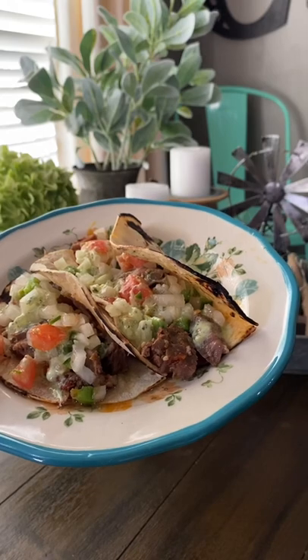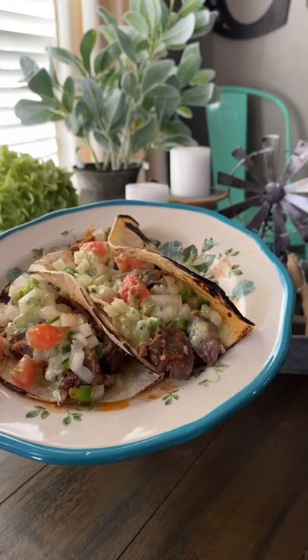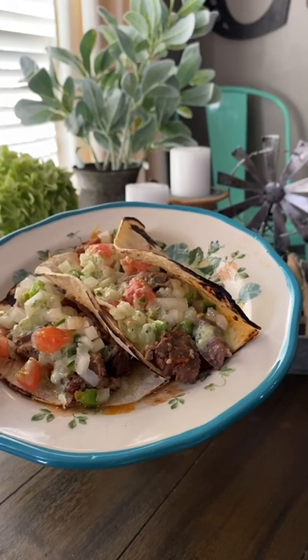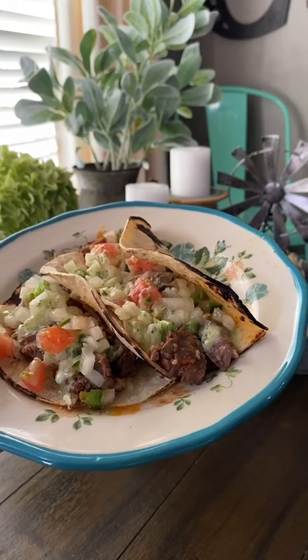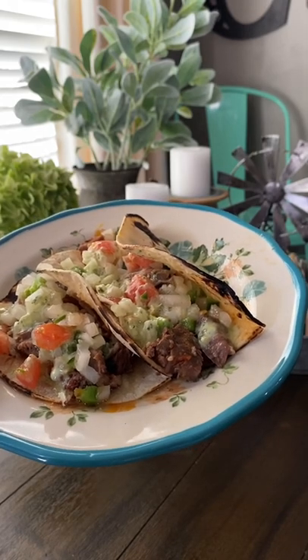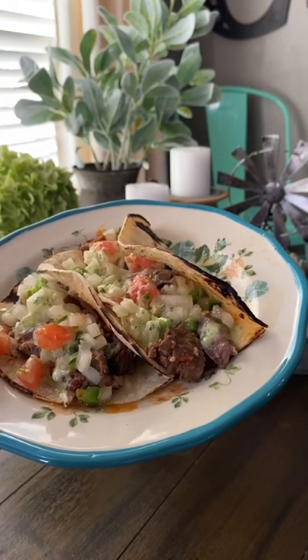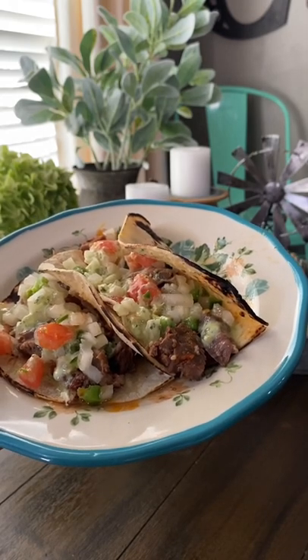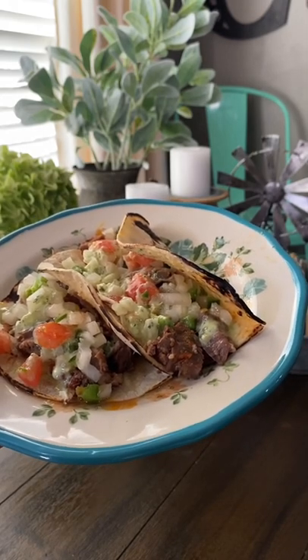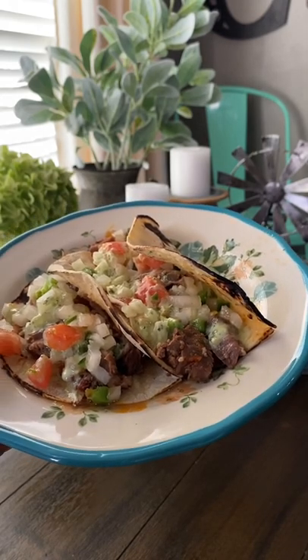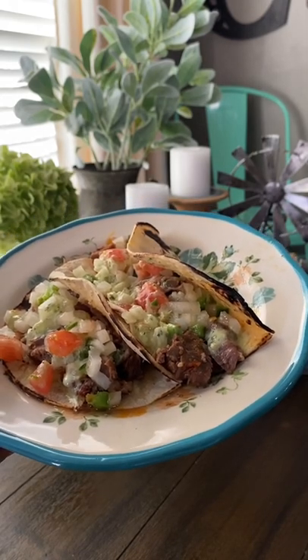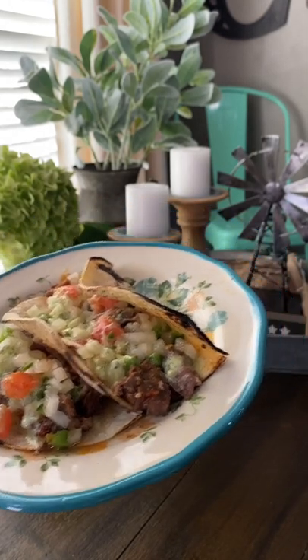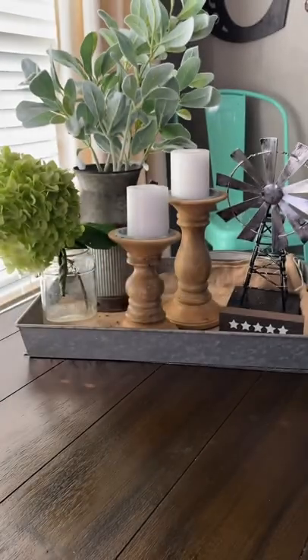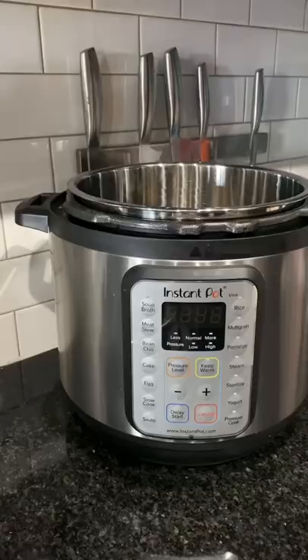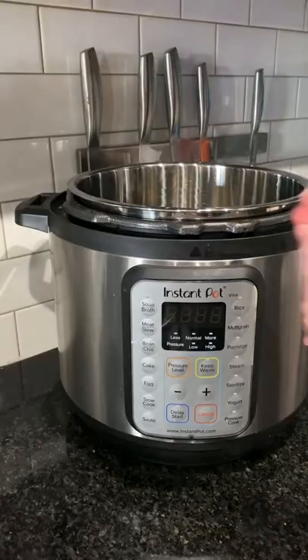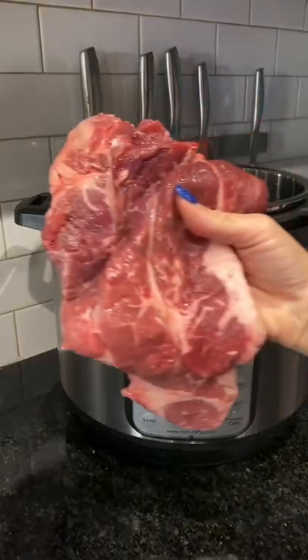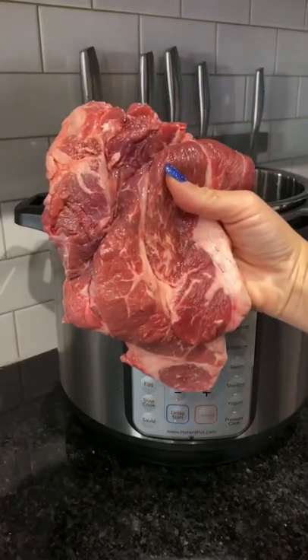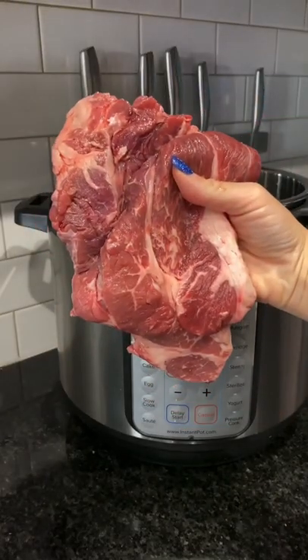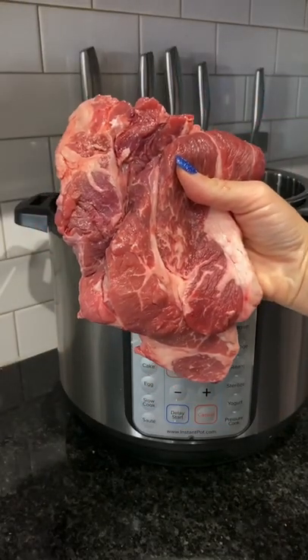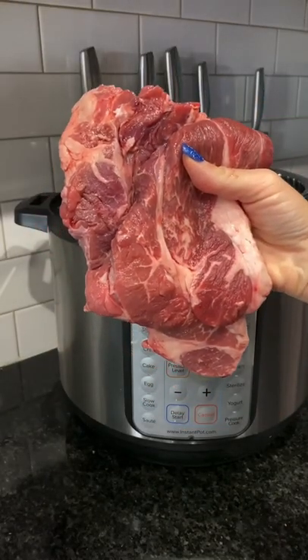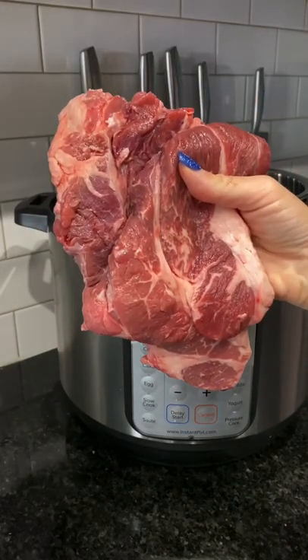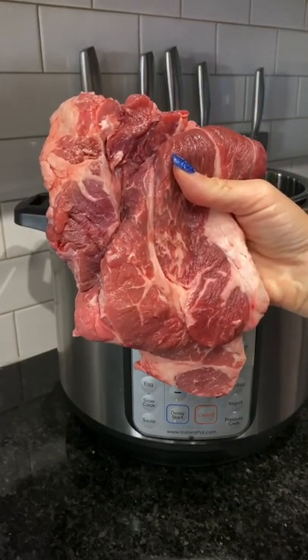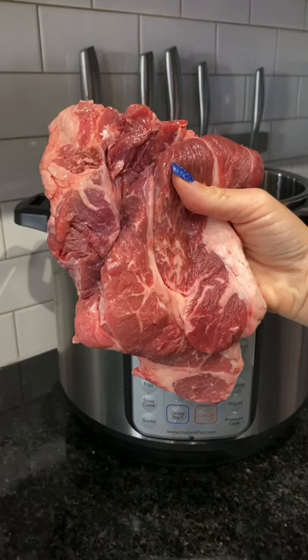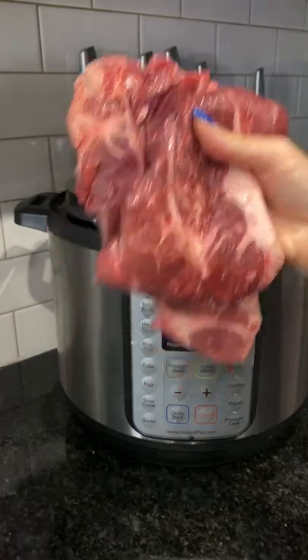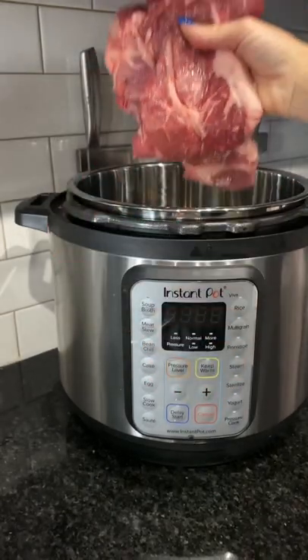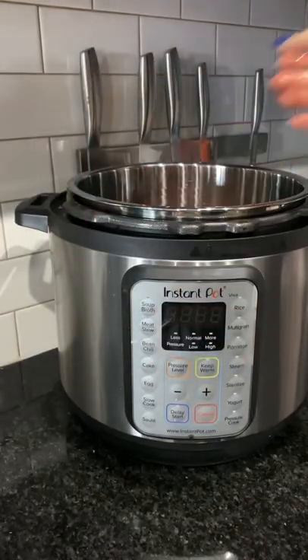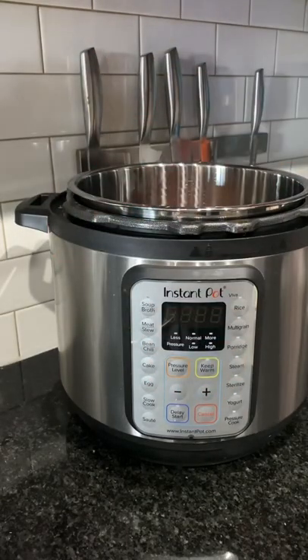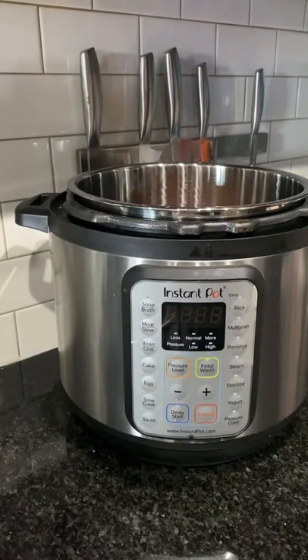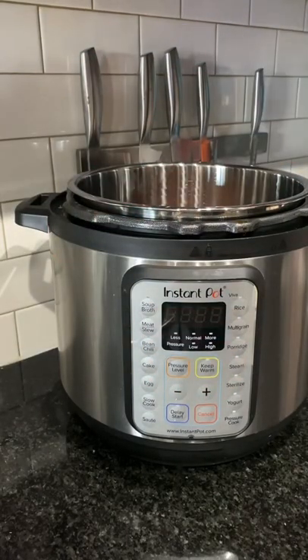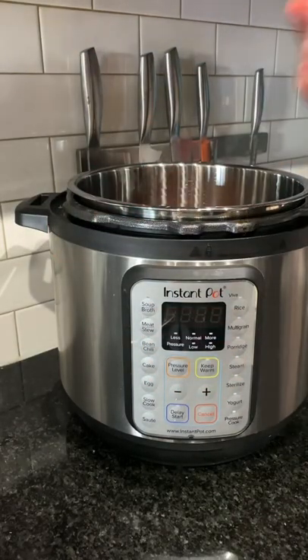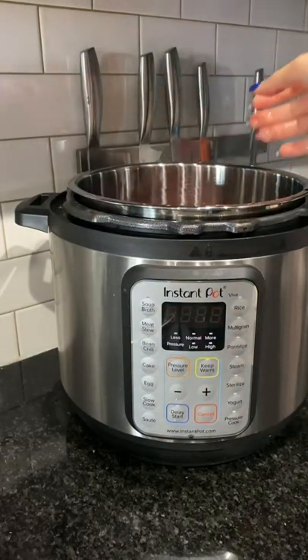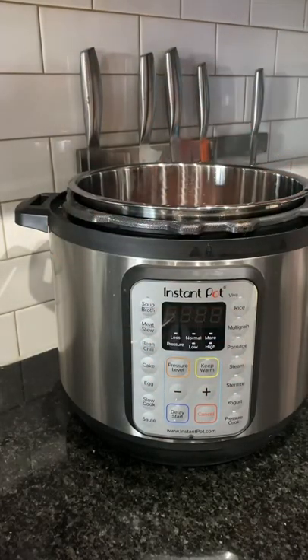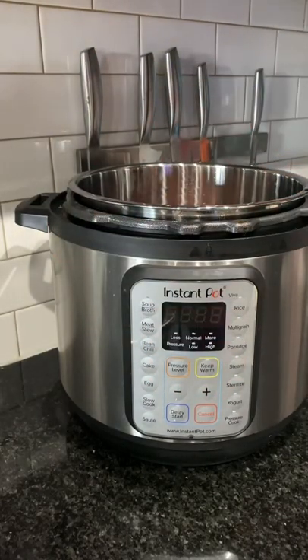Hey y'all! Can we talk about these amazing shredded beef tacos I made? They were so good. I started out by throwing three Chuck Steaks into my Instant Pot. I saw these at the meat counter and I just knew they'd be perfect for this.